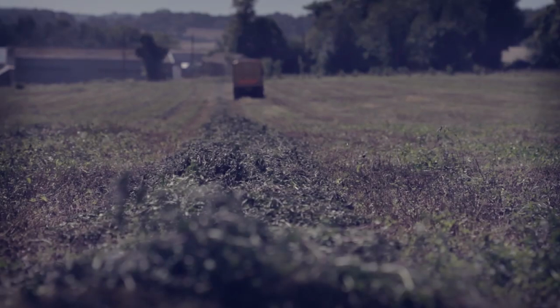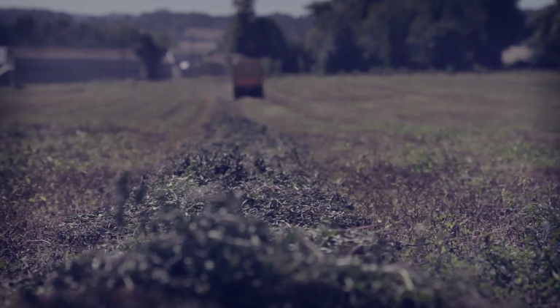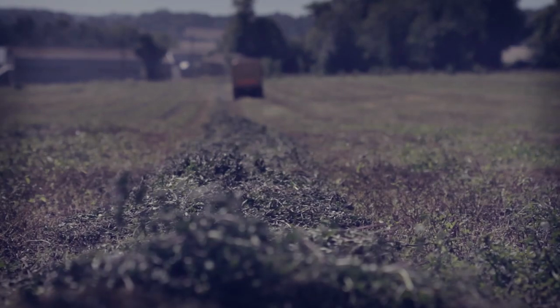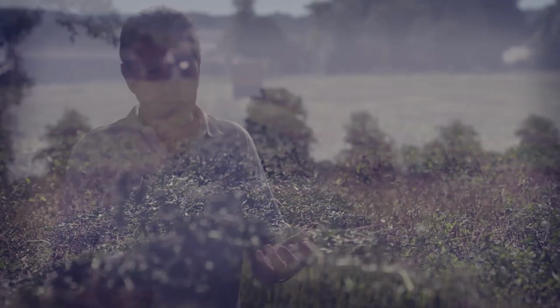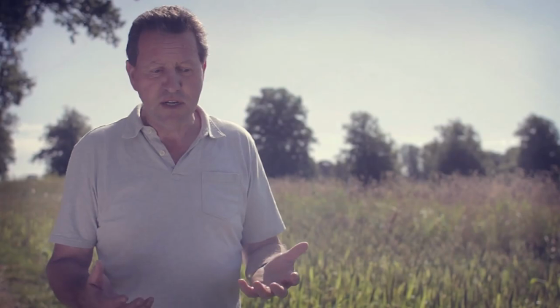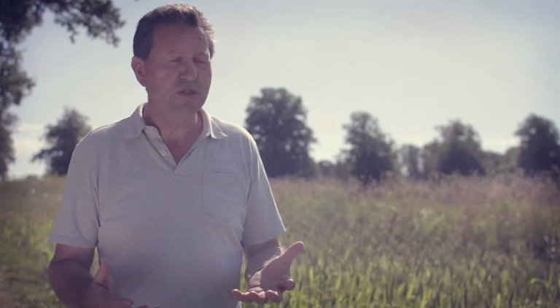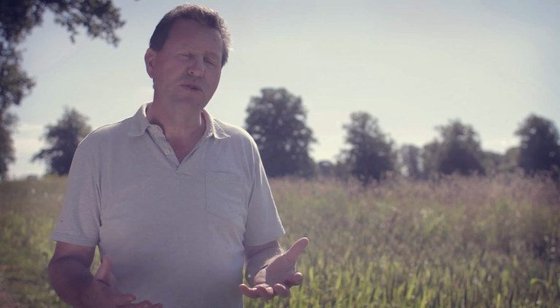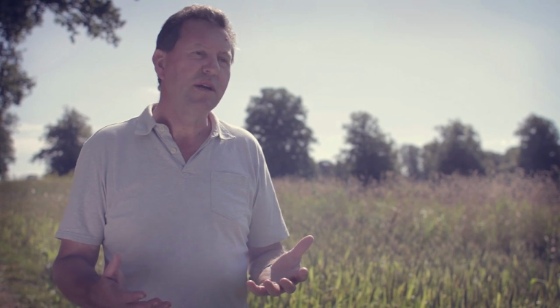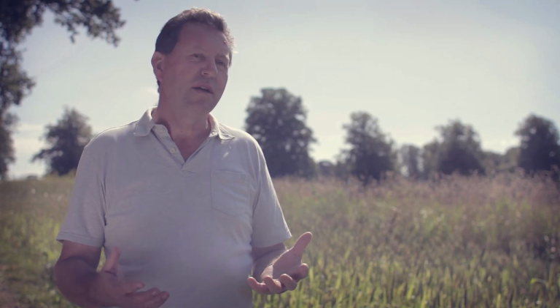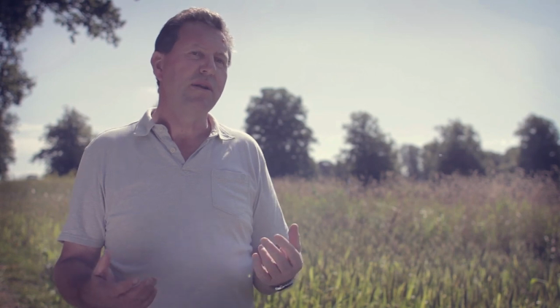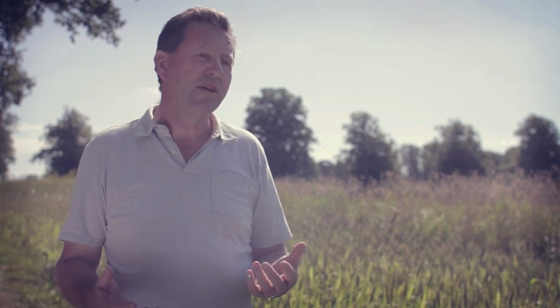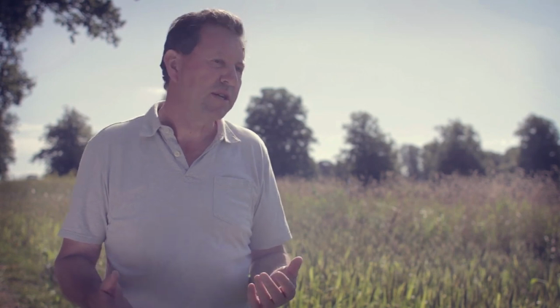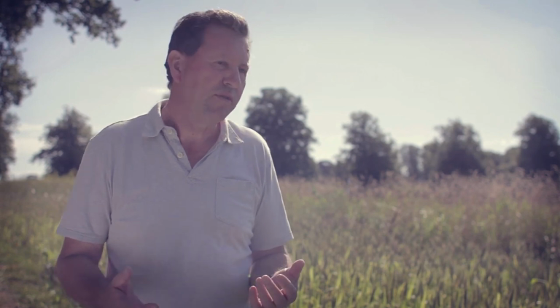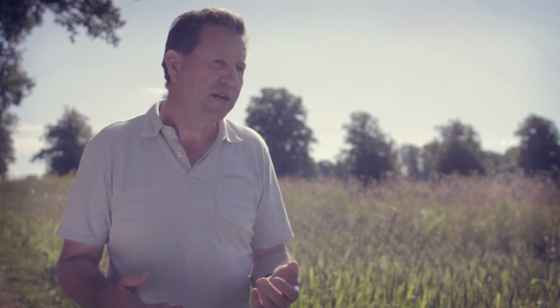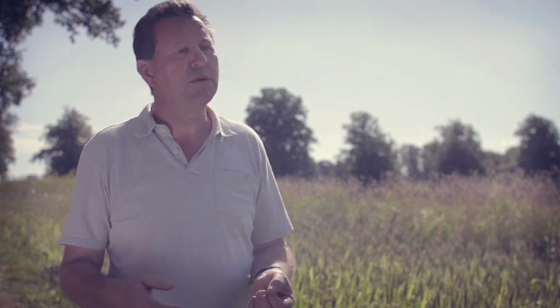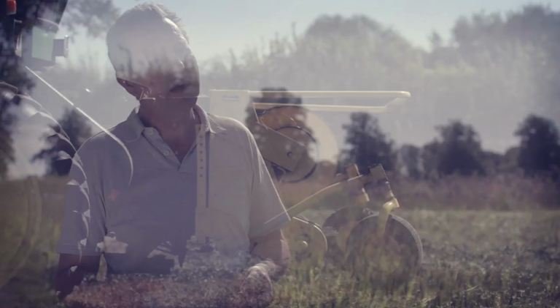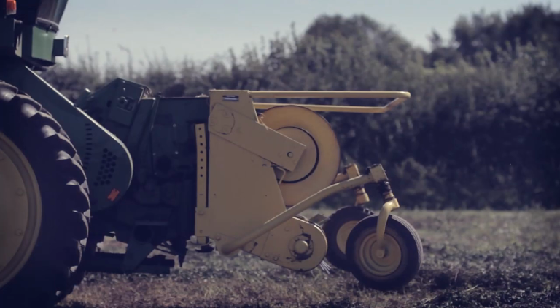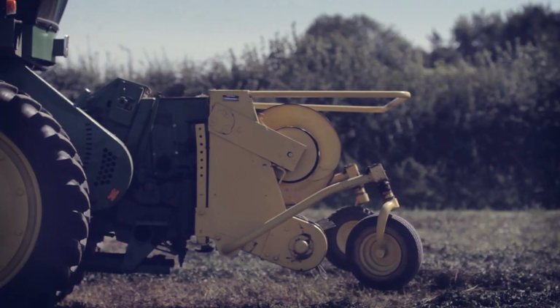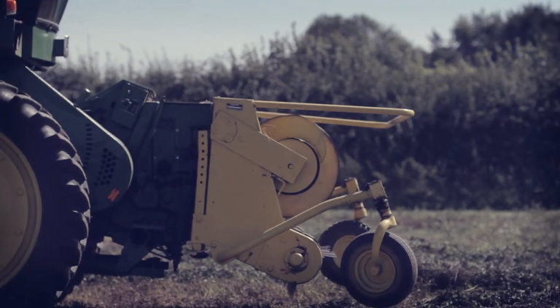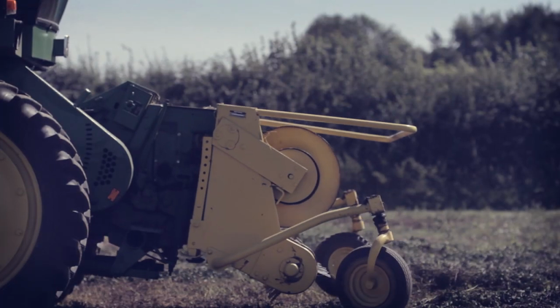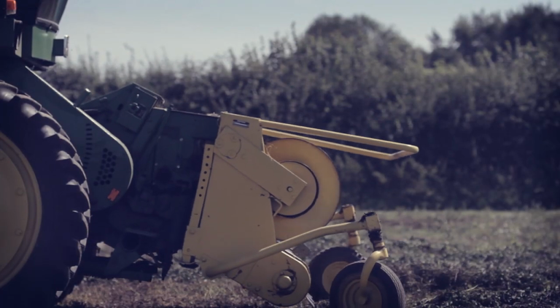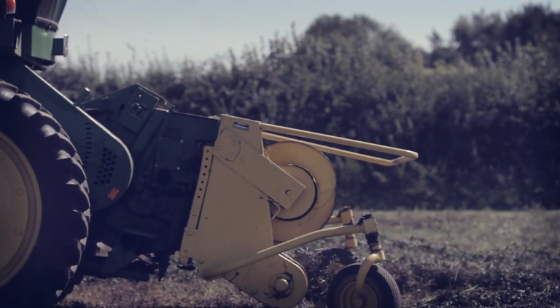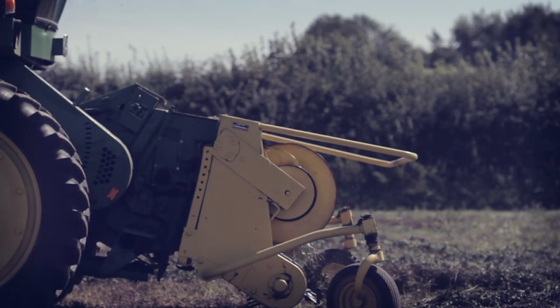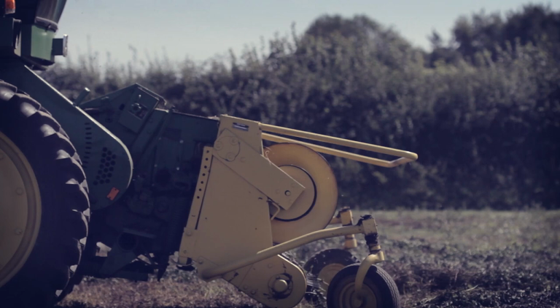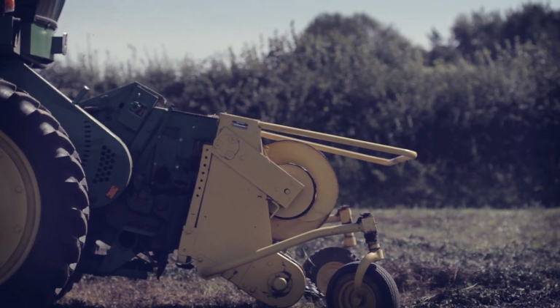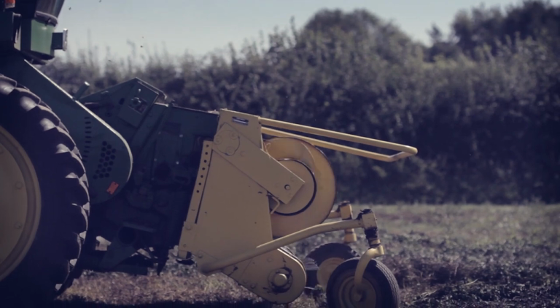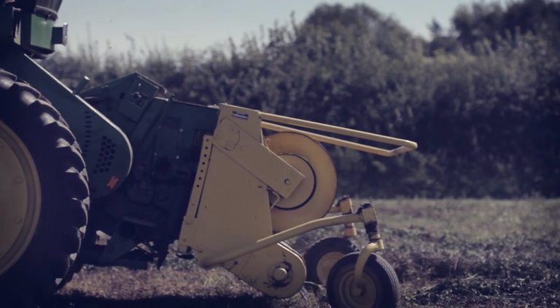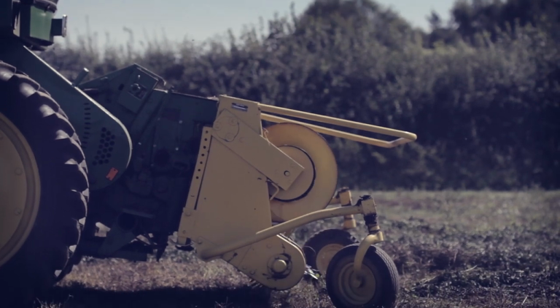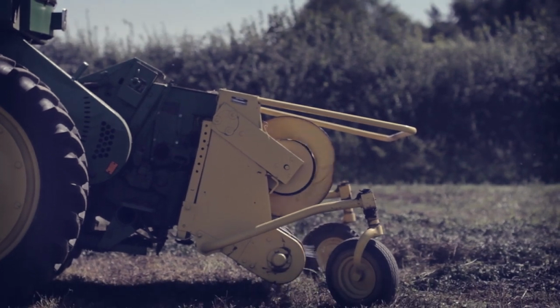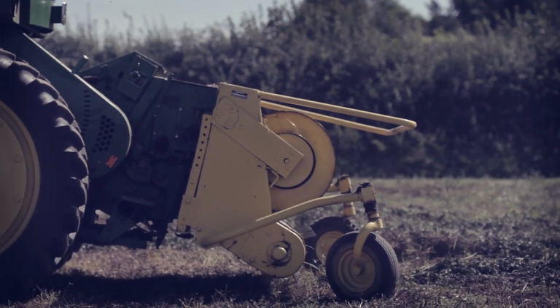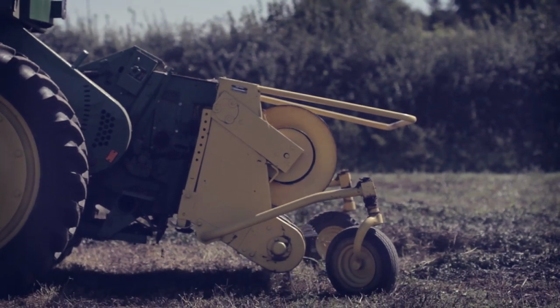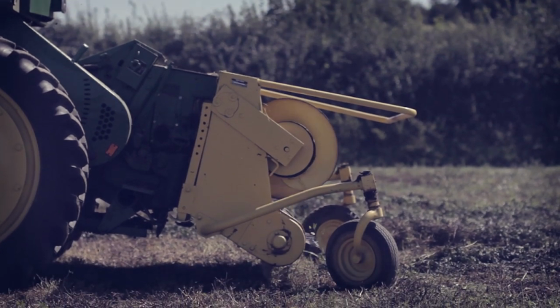We mow it down and leave it in the row to wilt — basically just to lose some moisture — for about 24 hours. Then we pick it up with our porridge harvester, which literally picks it up, chops it, and blows it into the cooker tub.